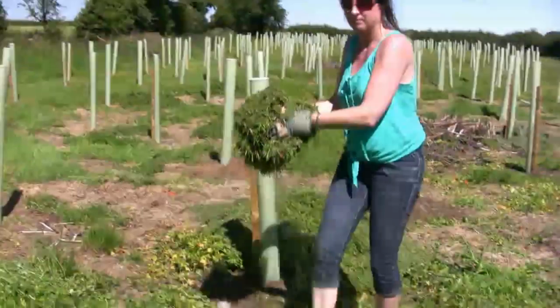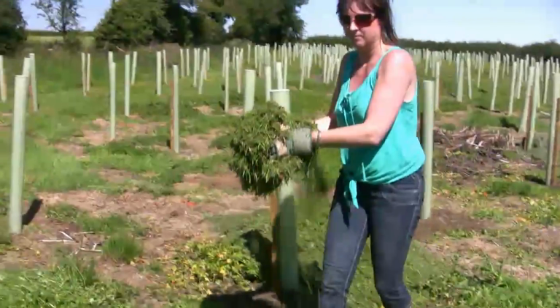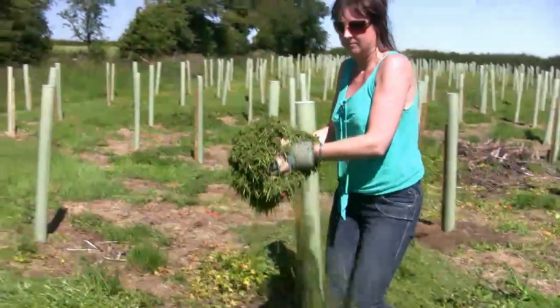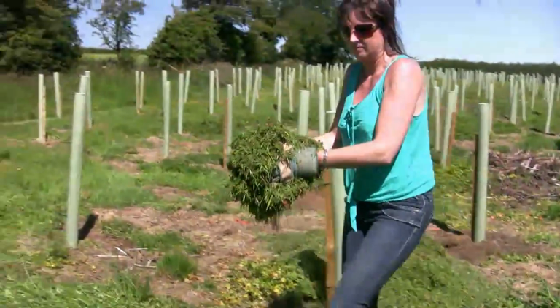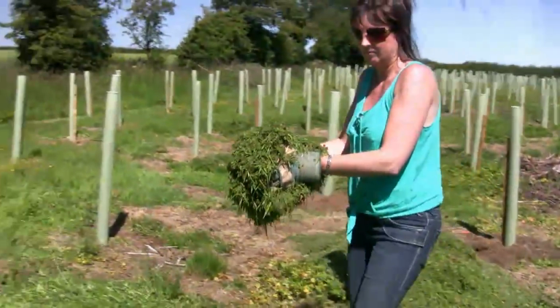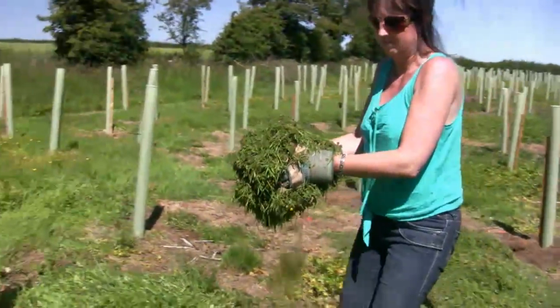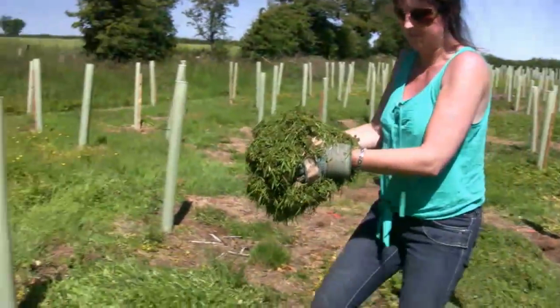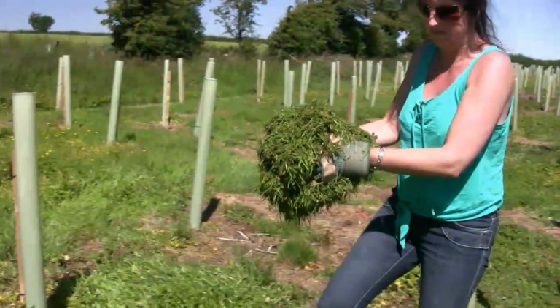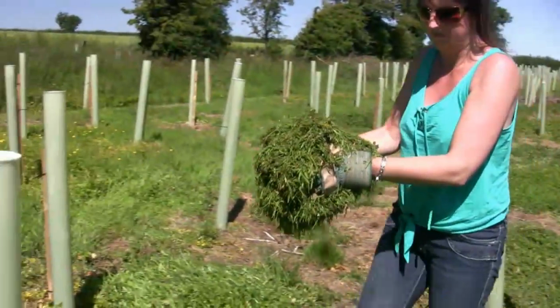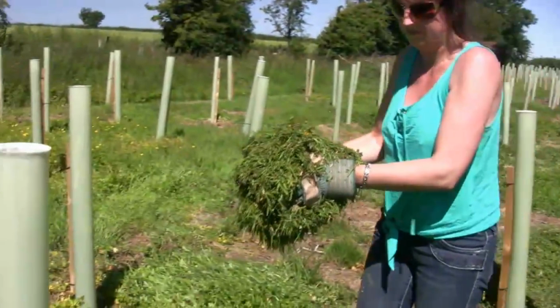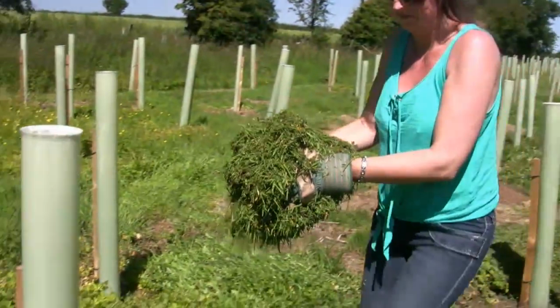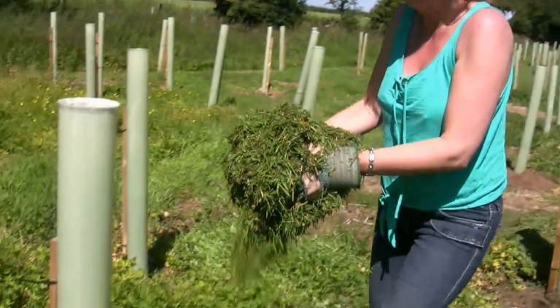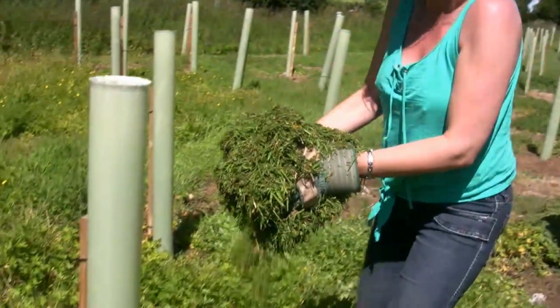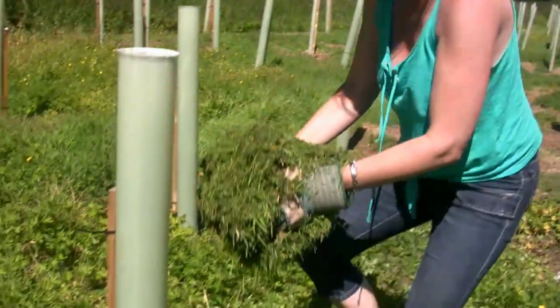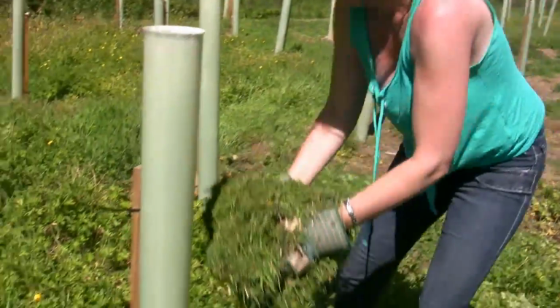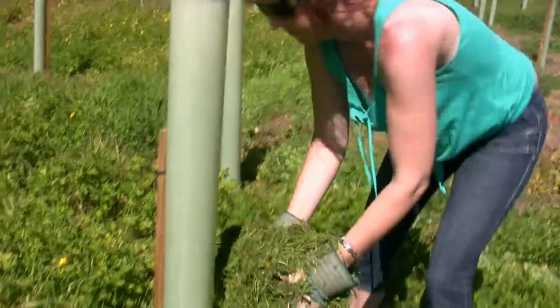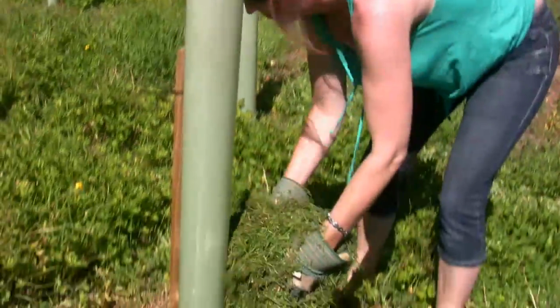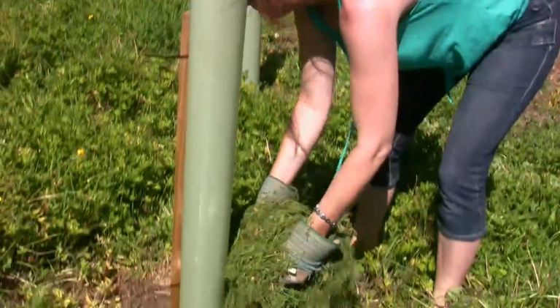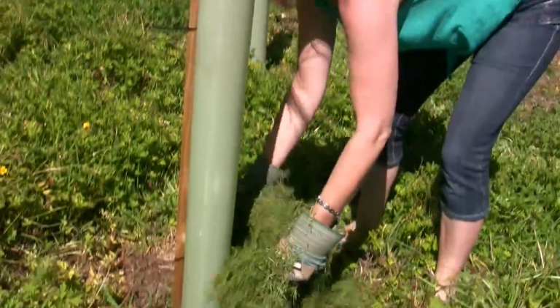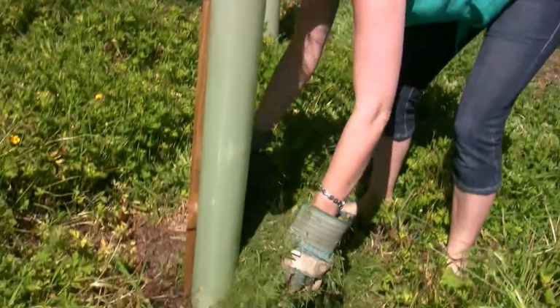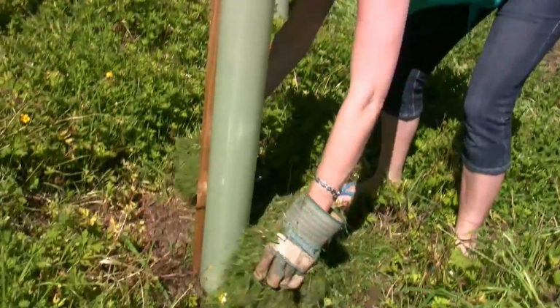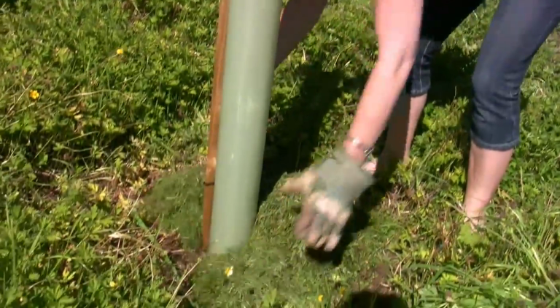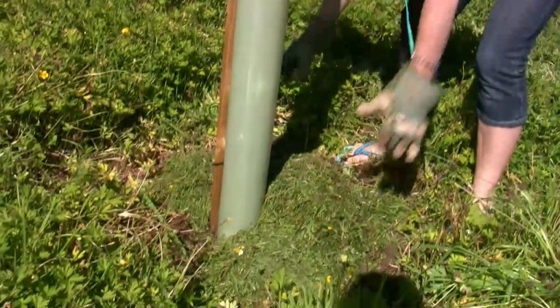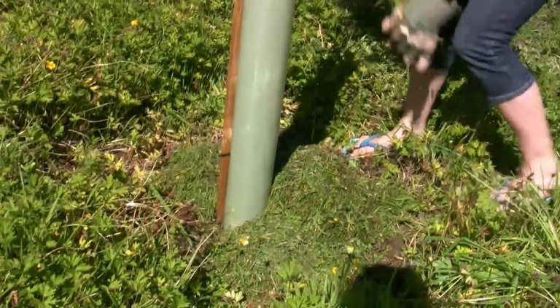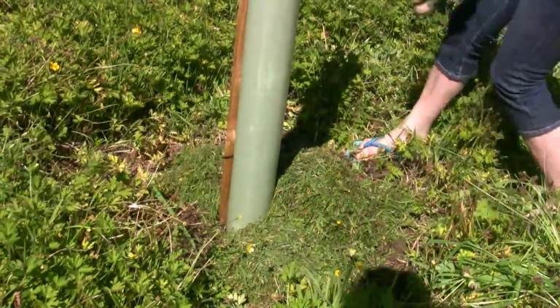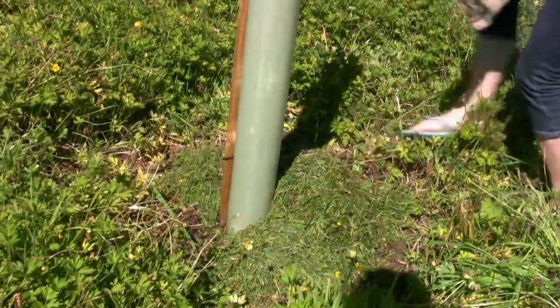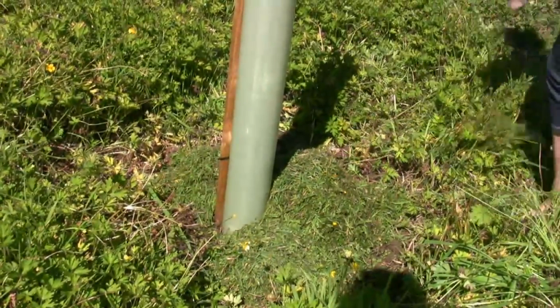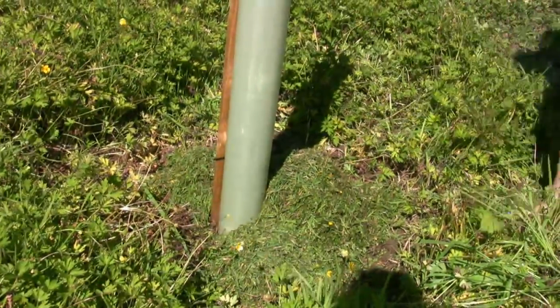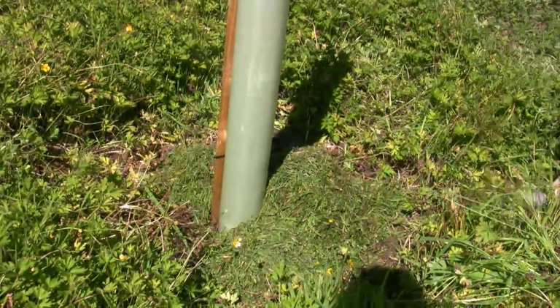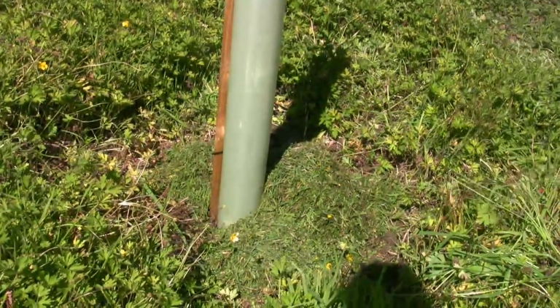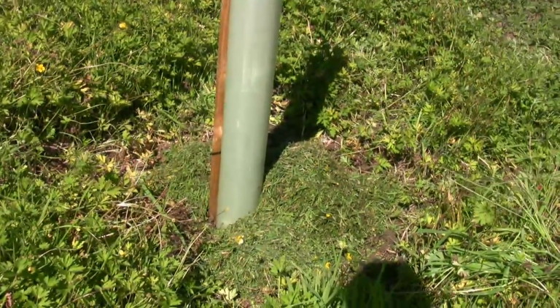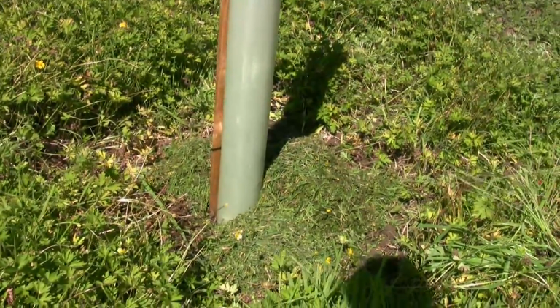There's an additional precaution: if you have any old grass cuttings, these can then be used as a mulch around the base of the tree to preserve any moisture.